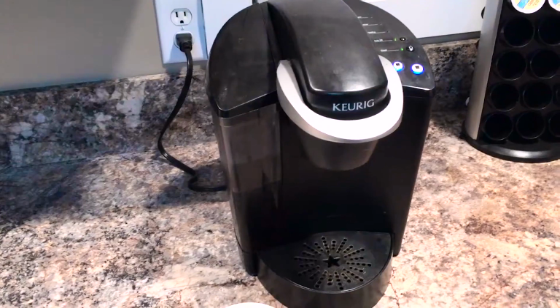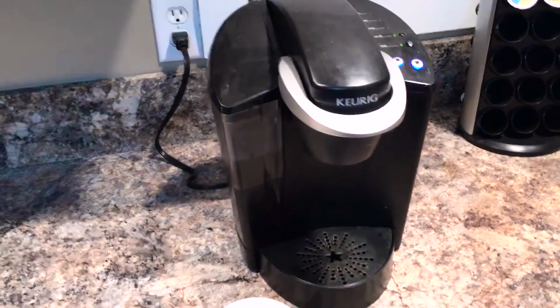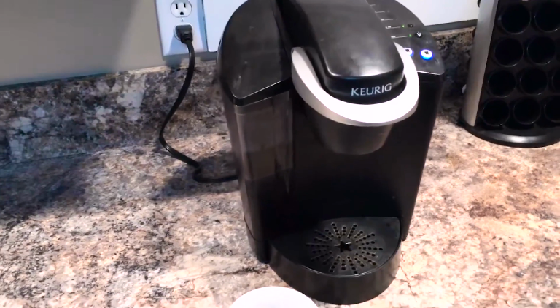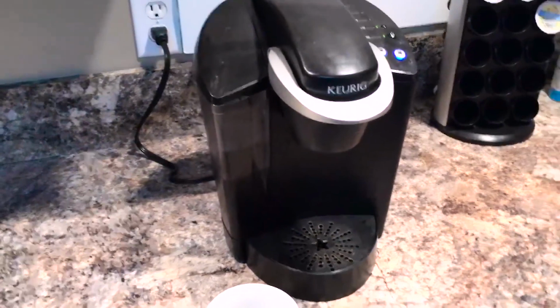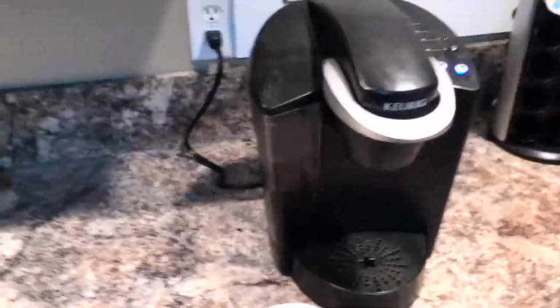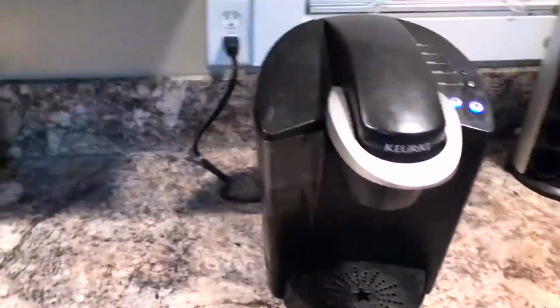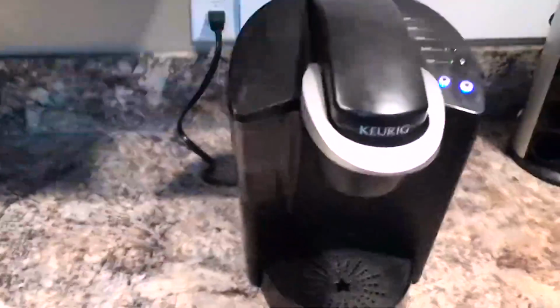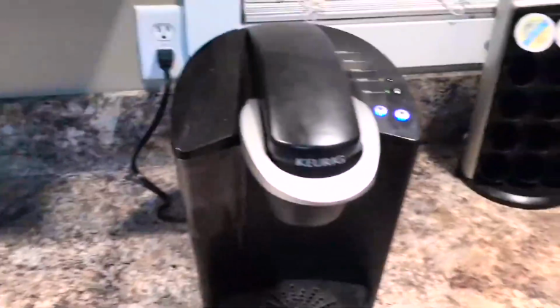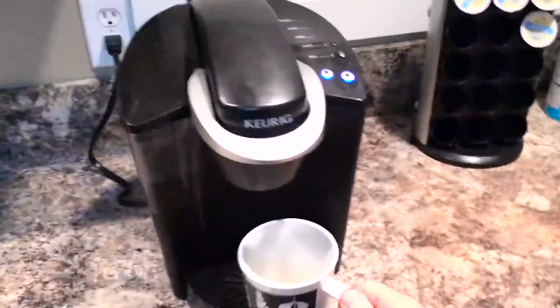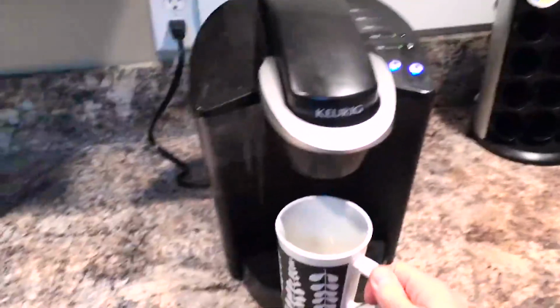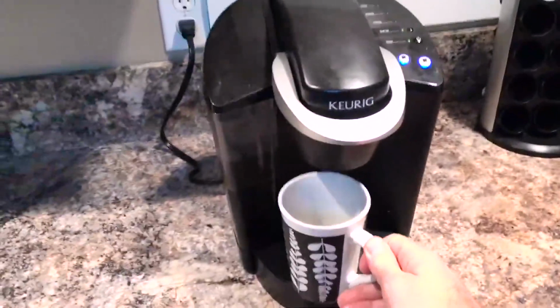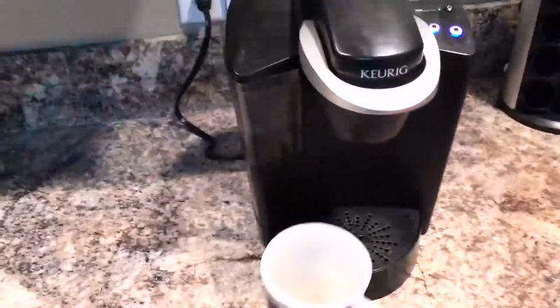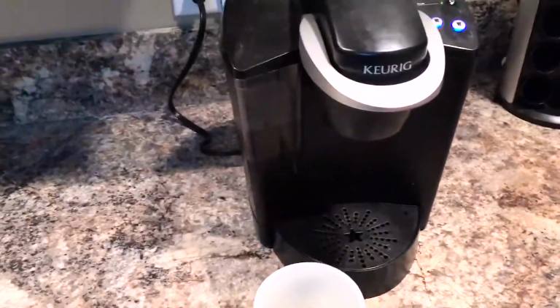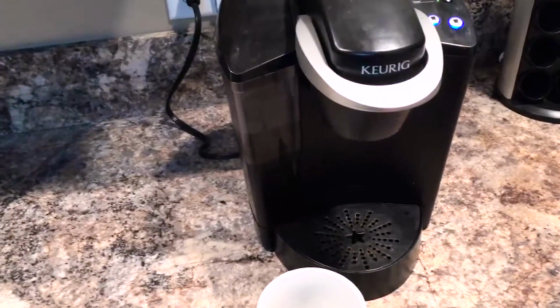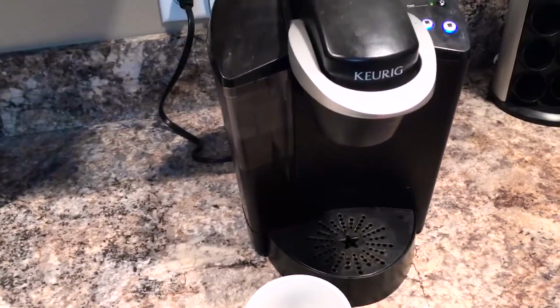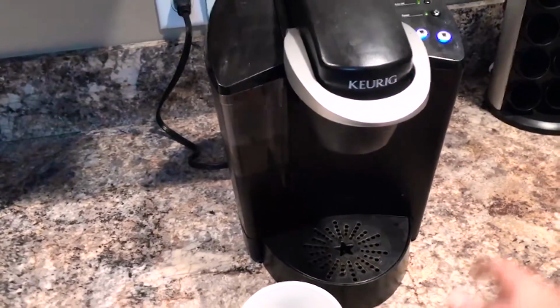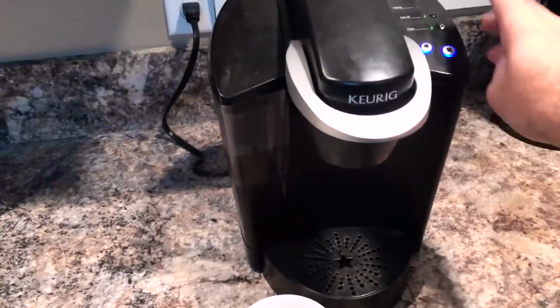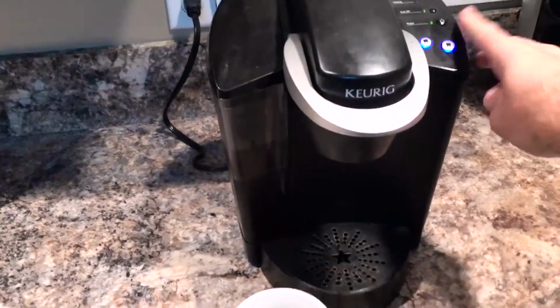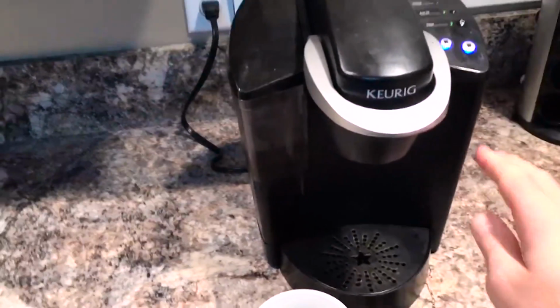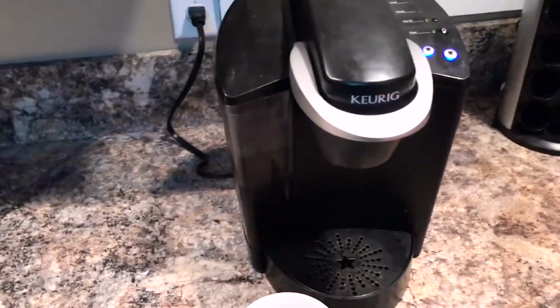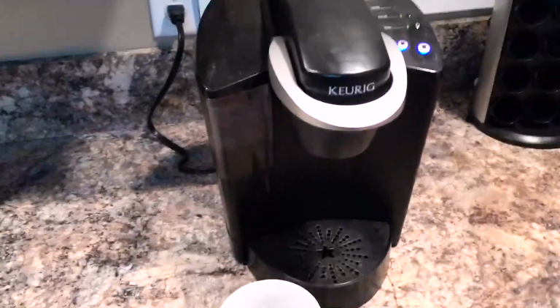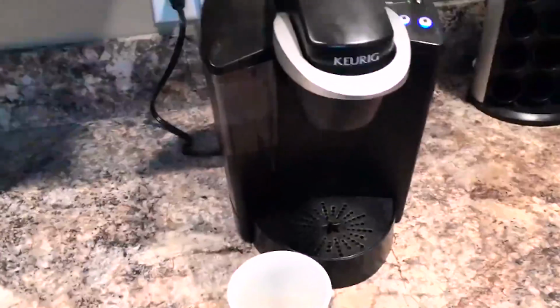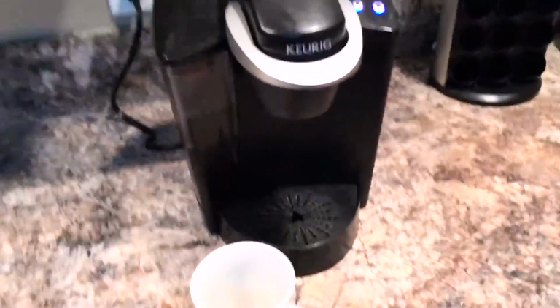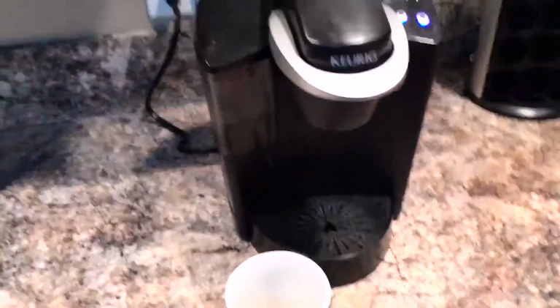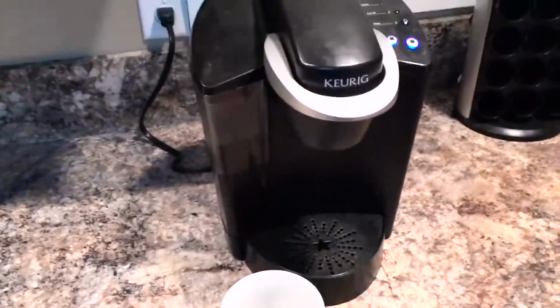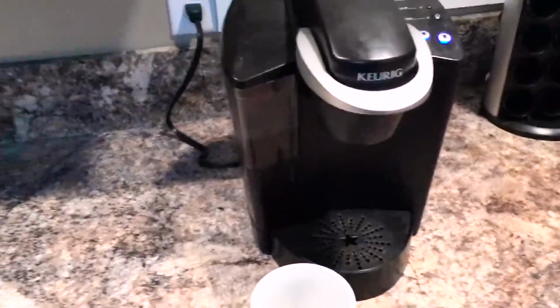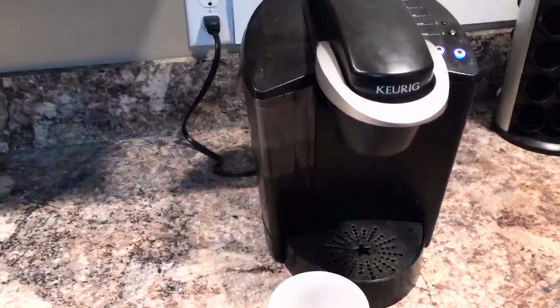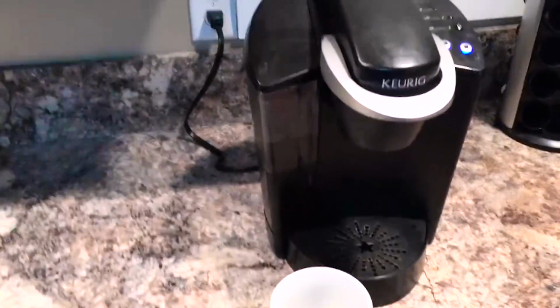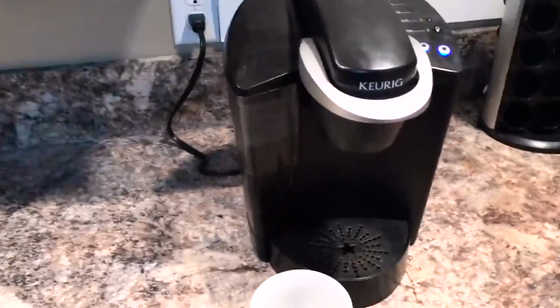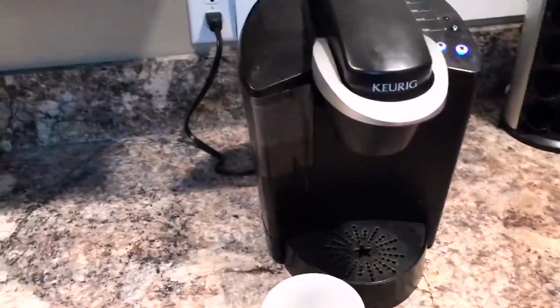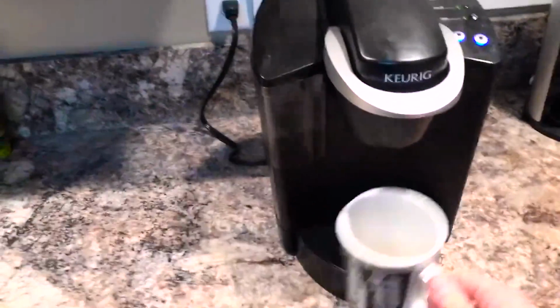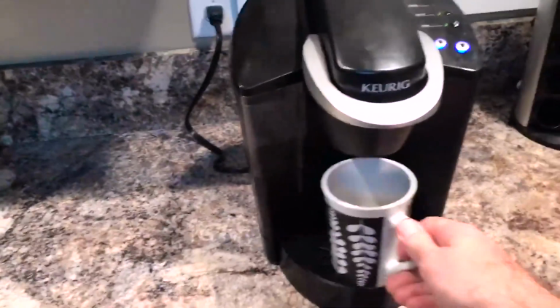Here's what happened: I was filling a cup but the cup was too small, so I turned it off while it was filling because I didn't know how else to stop it. The next time I turned it on, this is what started happening.